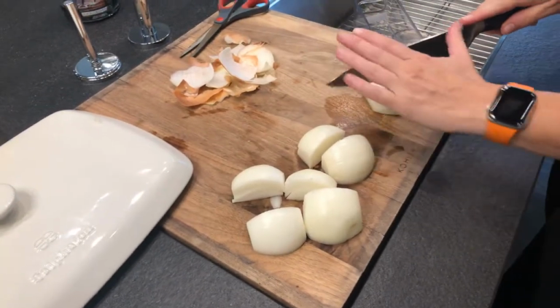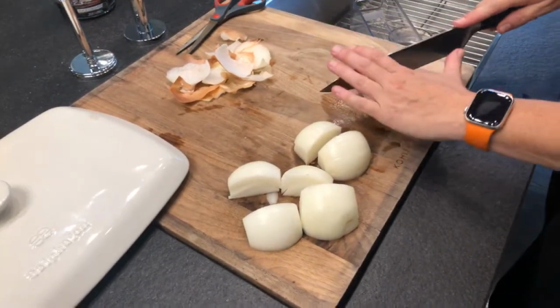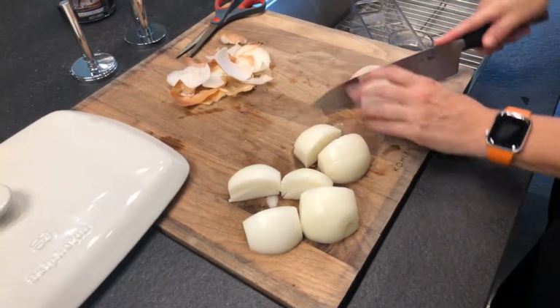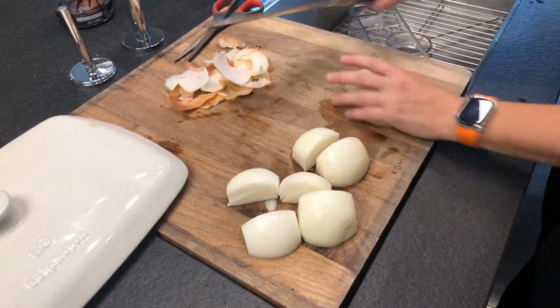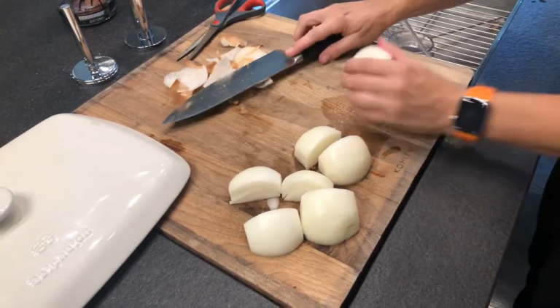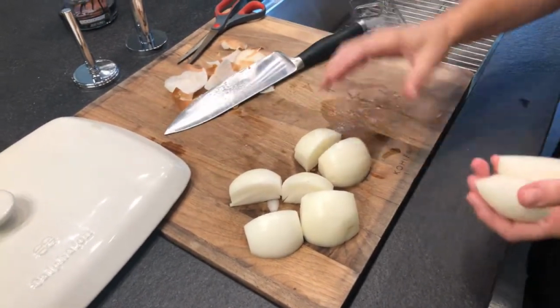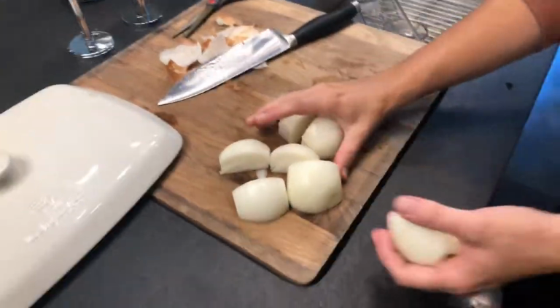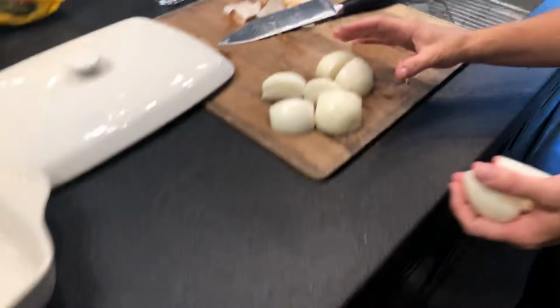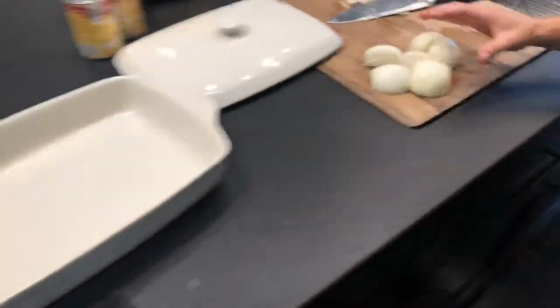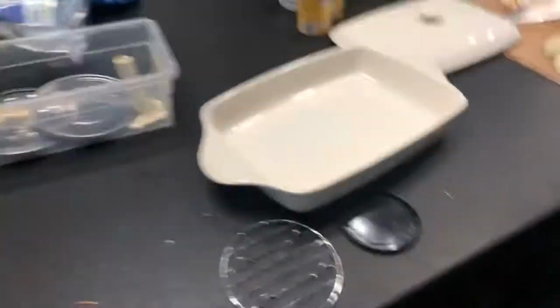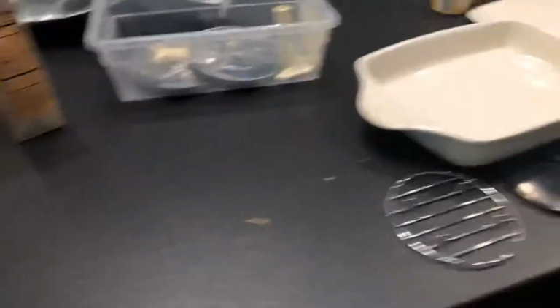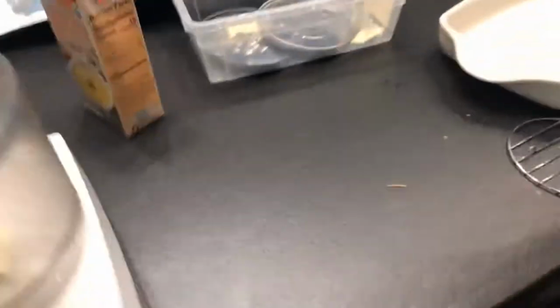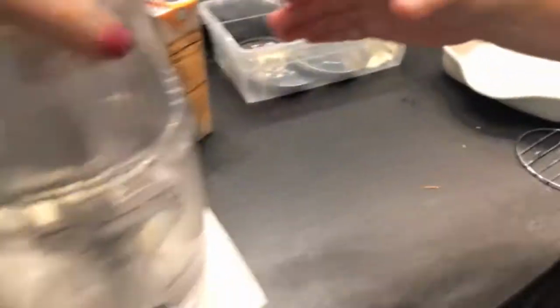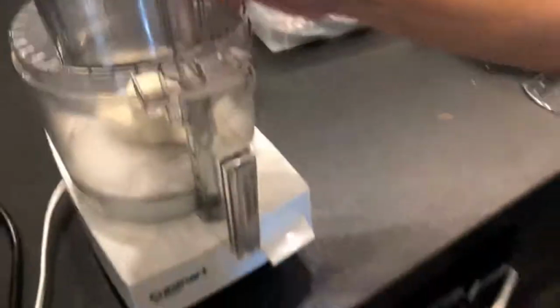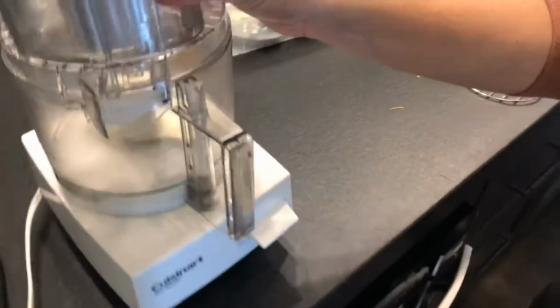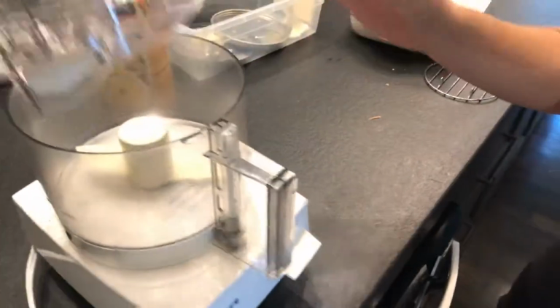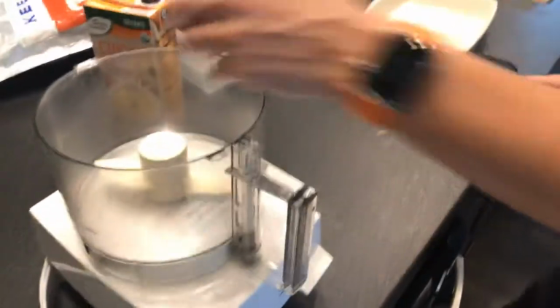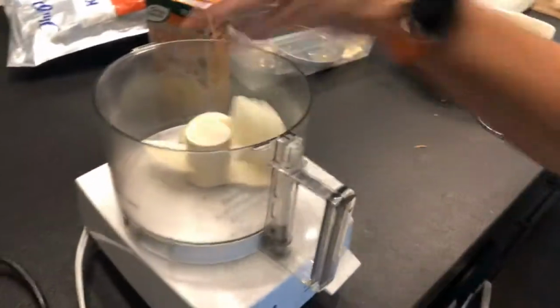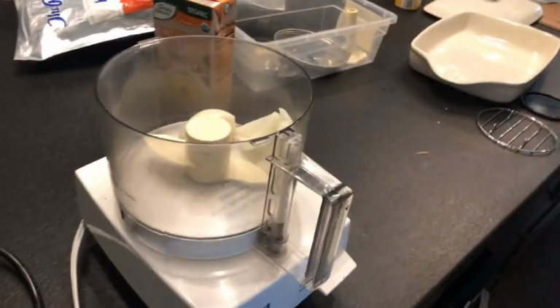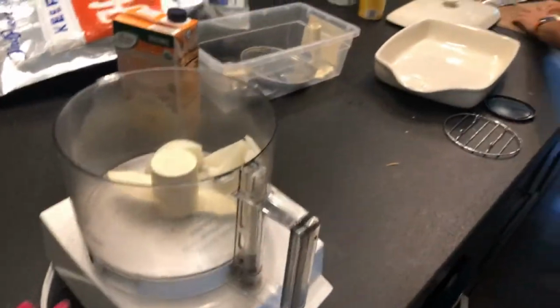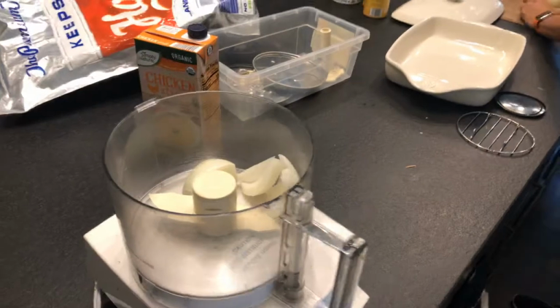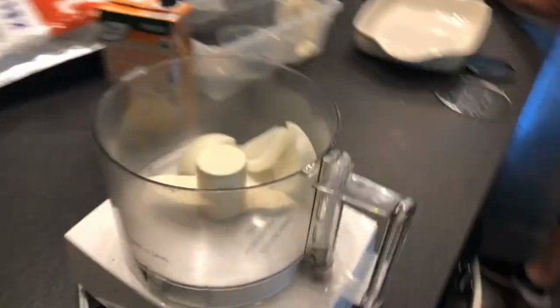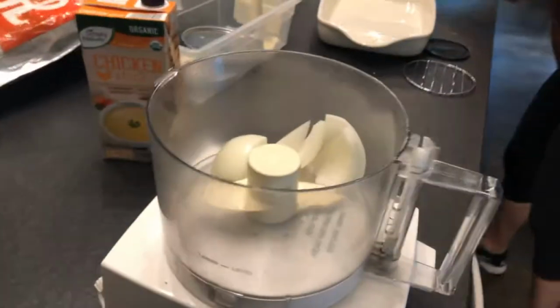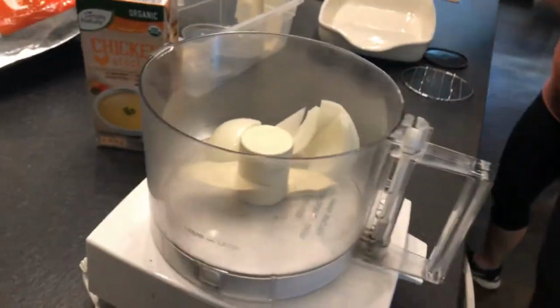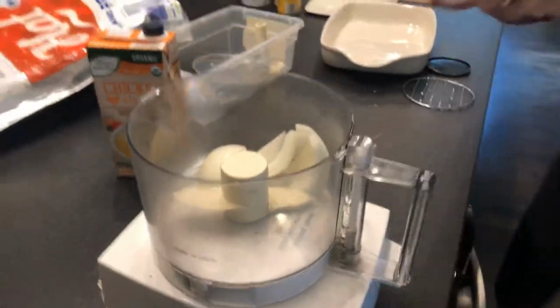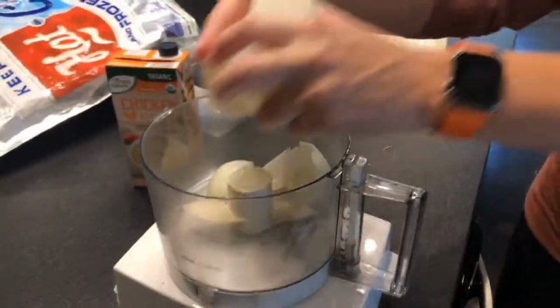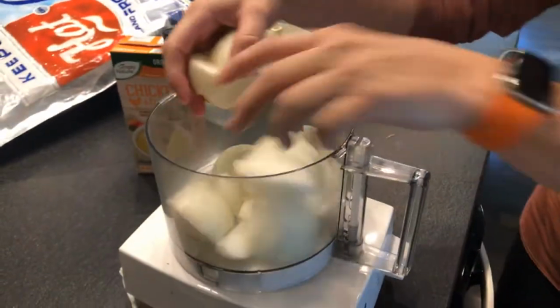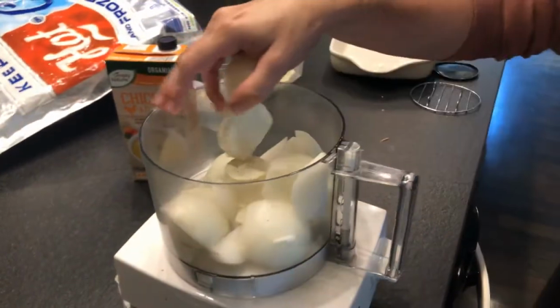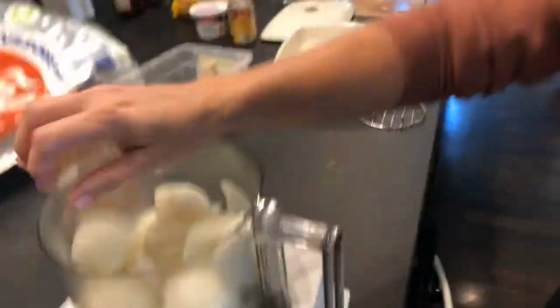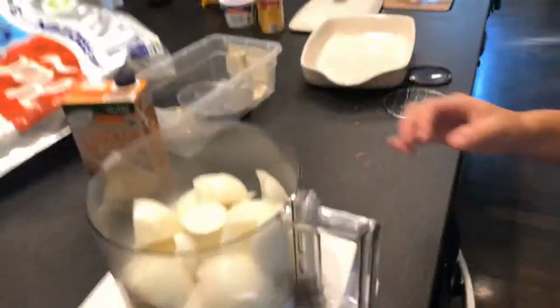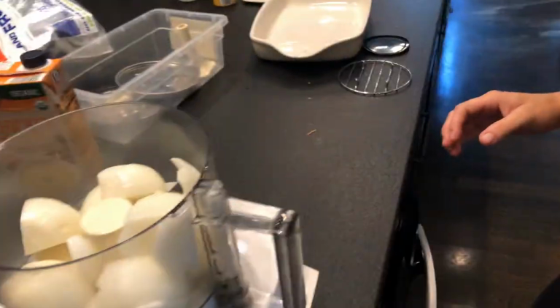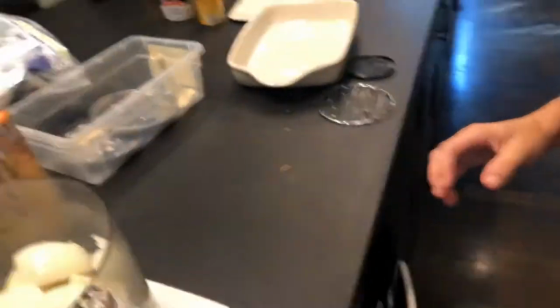Our food processor is bigger than the amount of food we're putting in it. It's pretty big — this is probably like a one quart size.